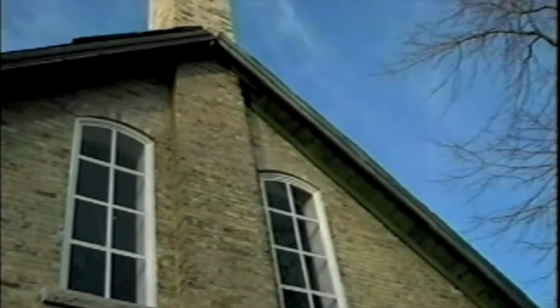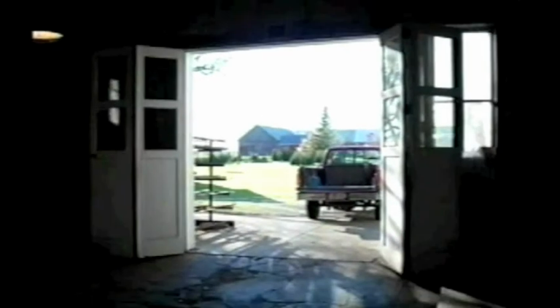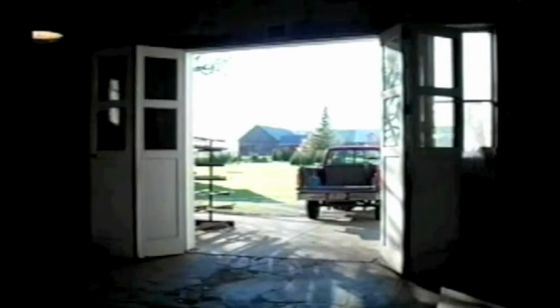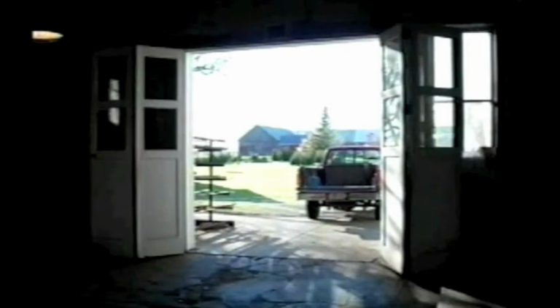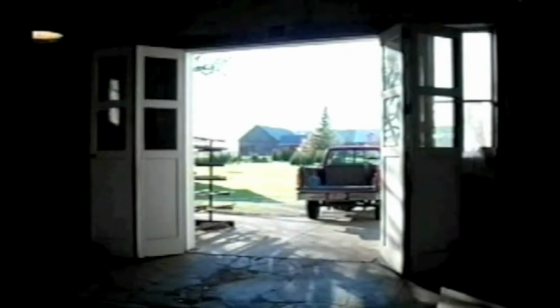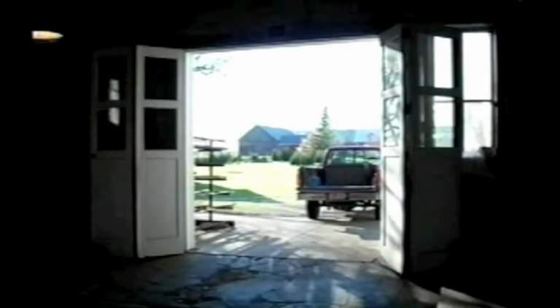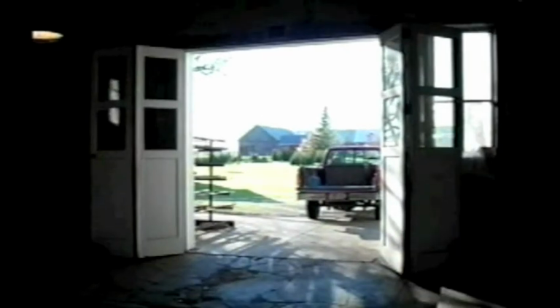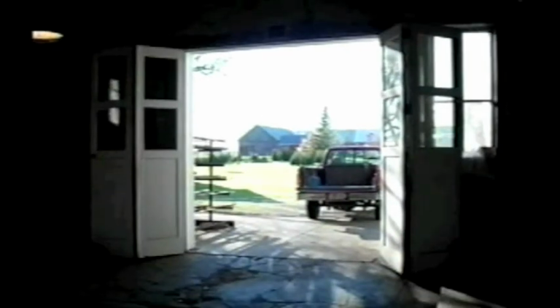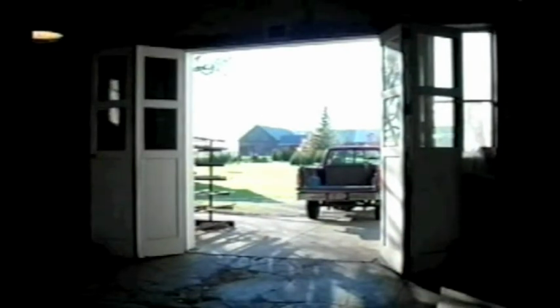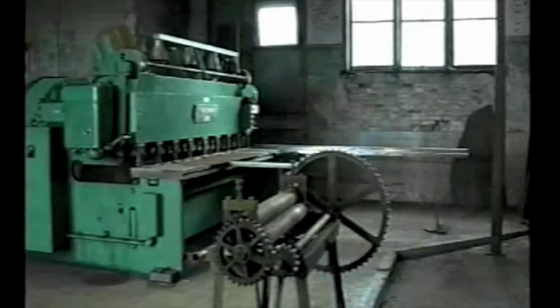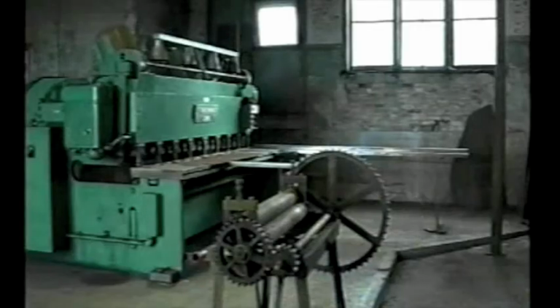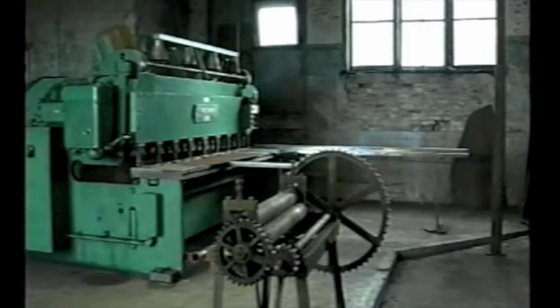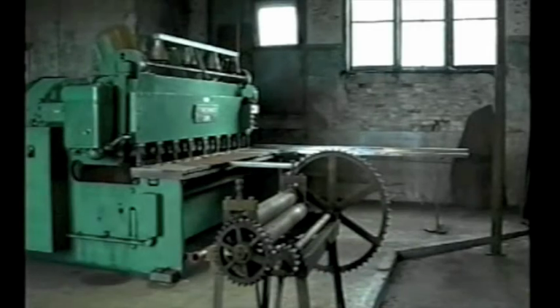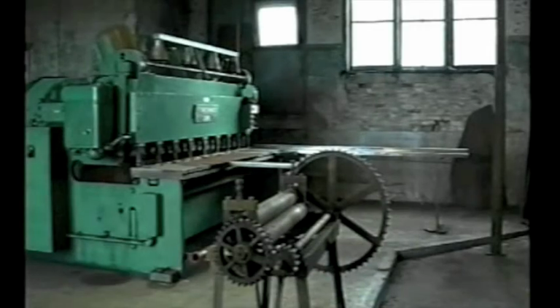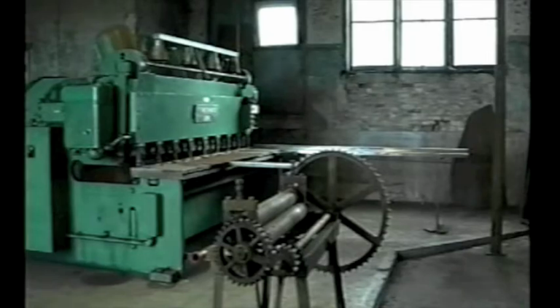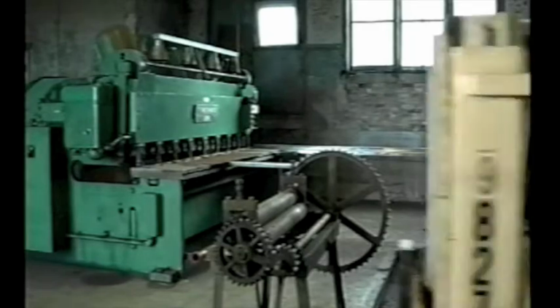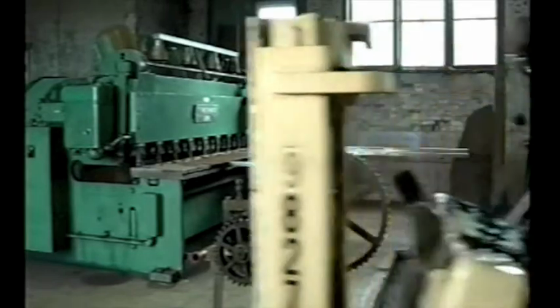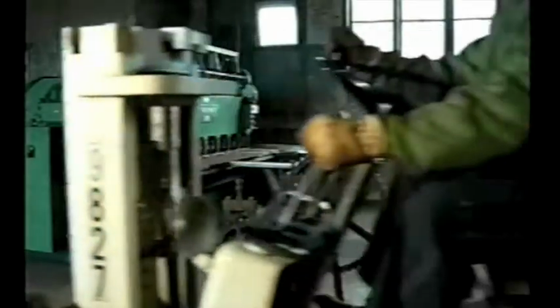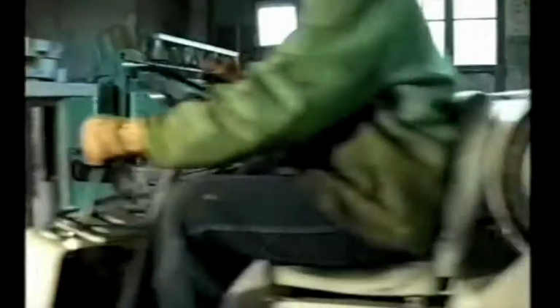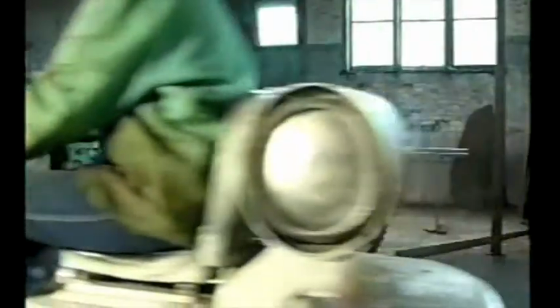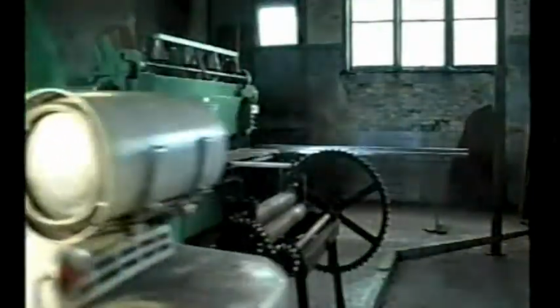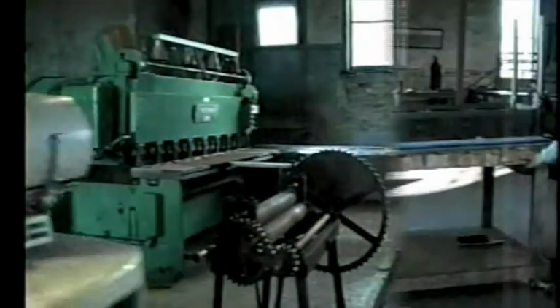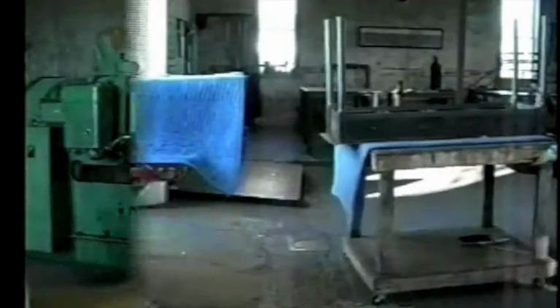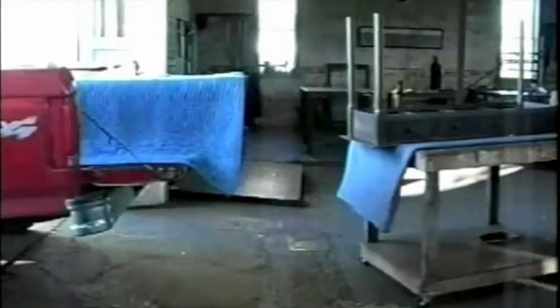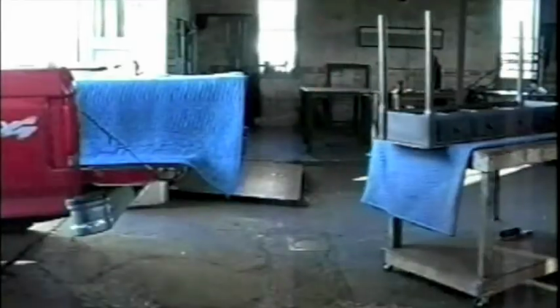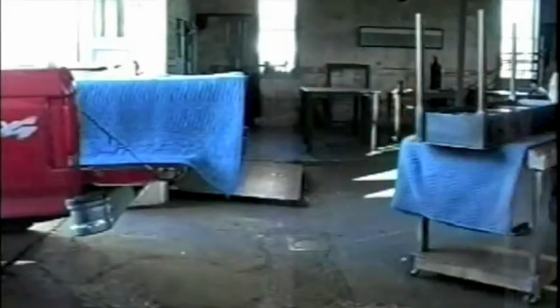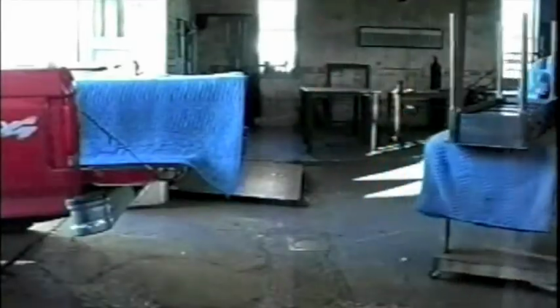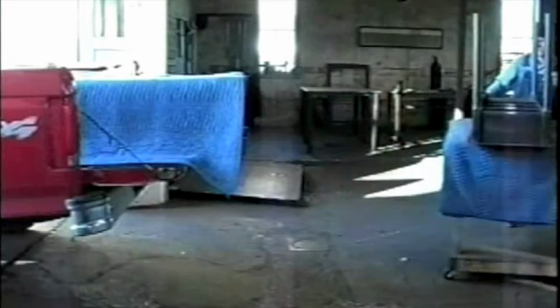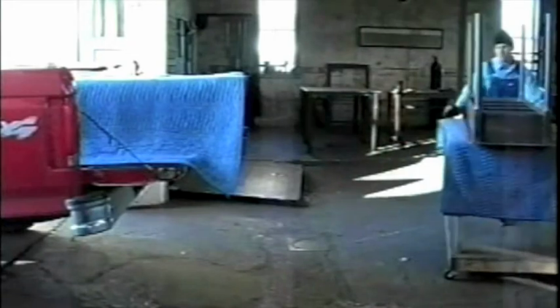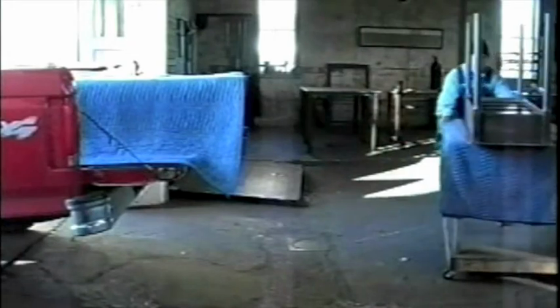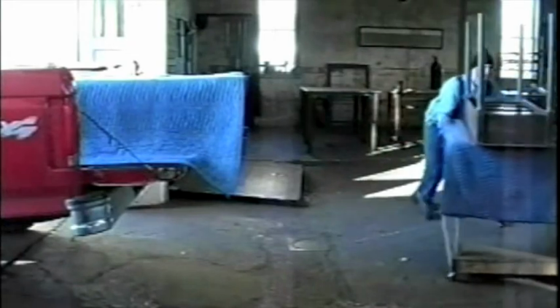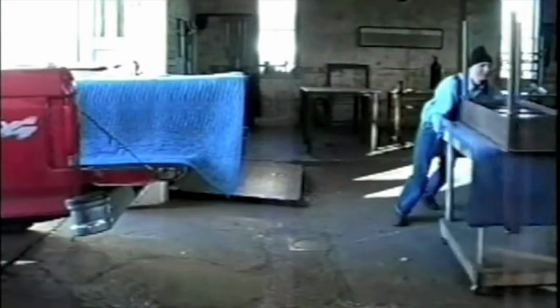The interior of my studio is an open span and it's about 30 feet by 90 feet. That open span works perfect for me because I'm able to move around large sheets of steel and roll my work around on tables.